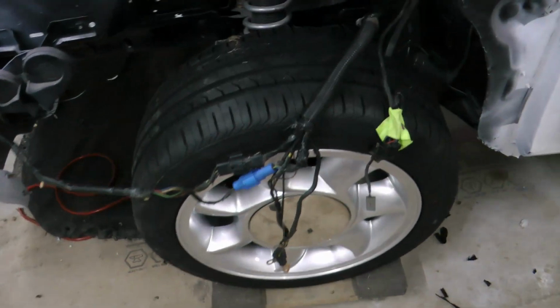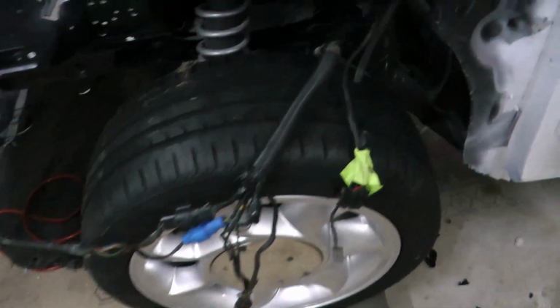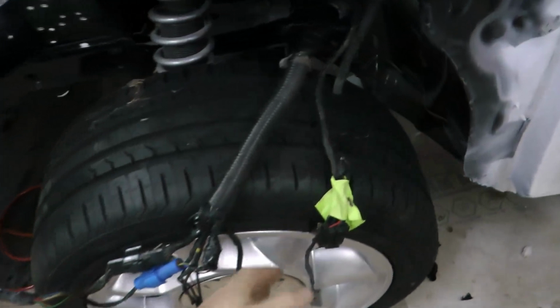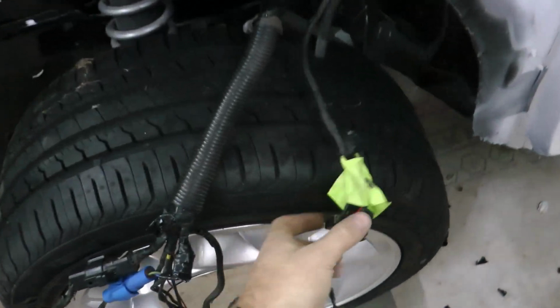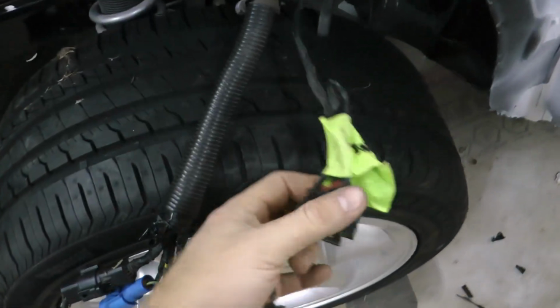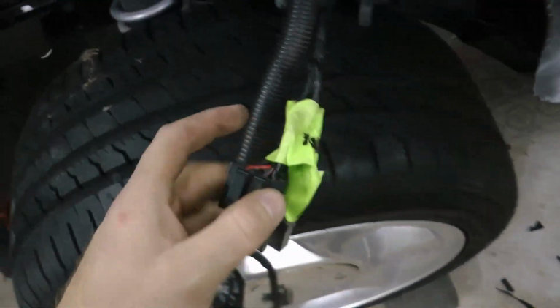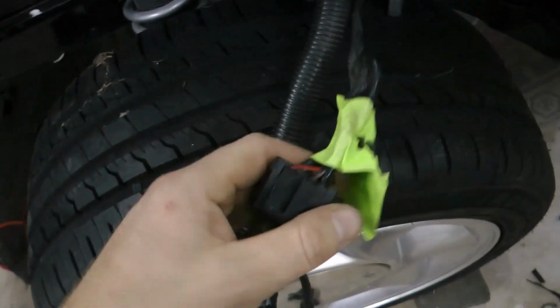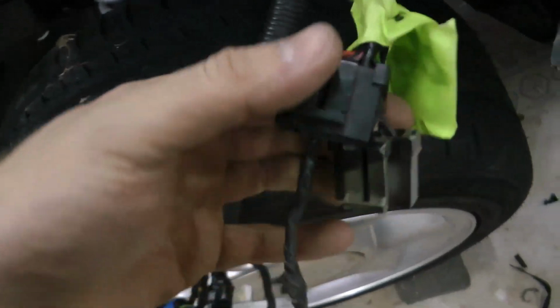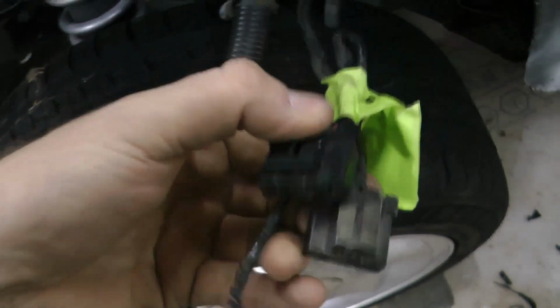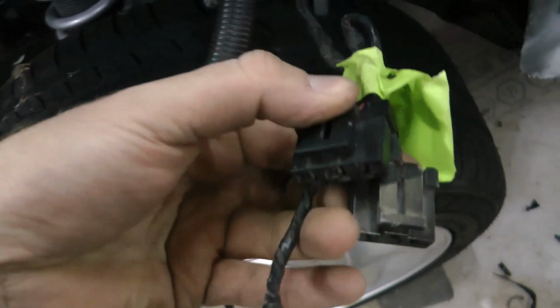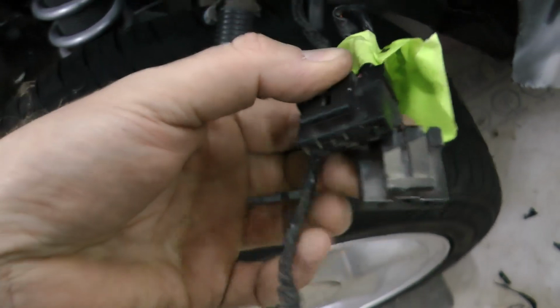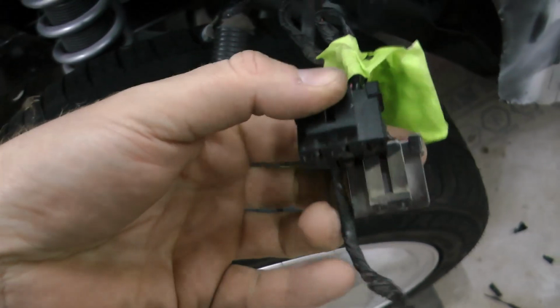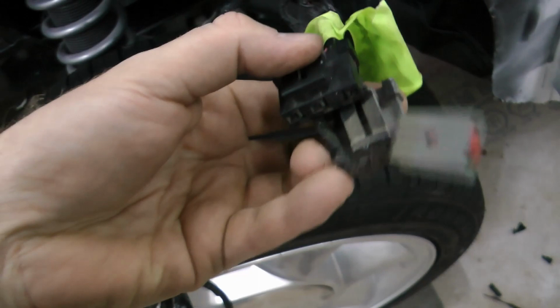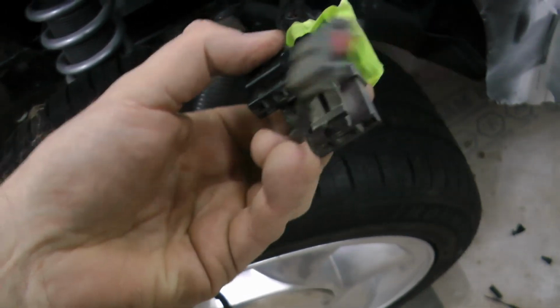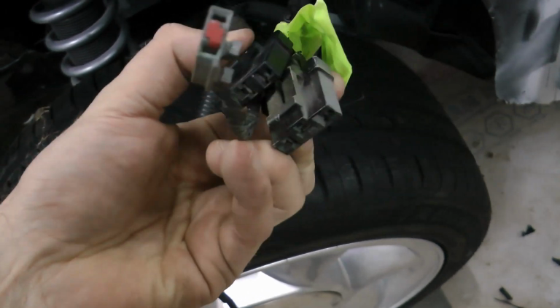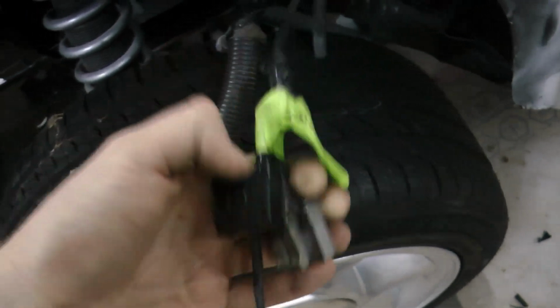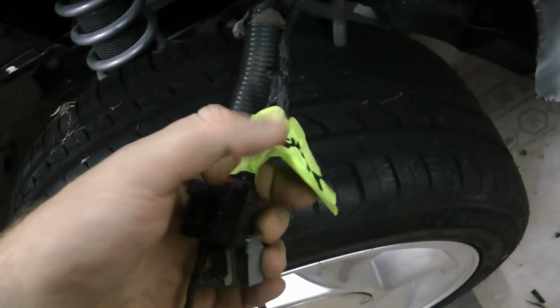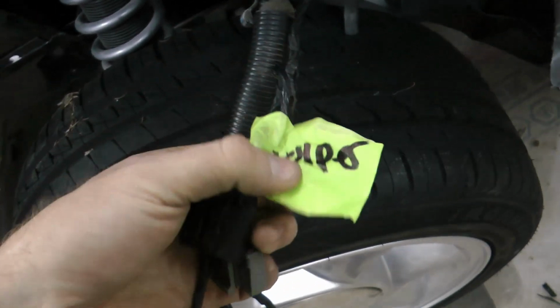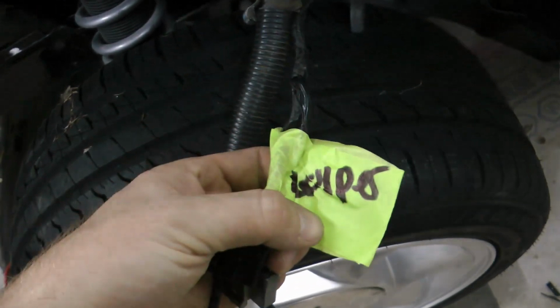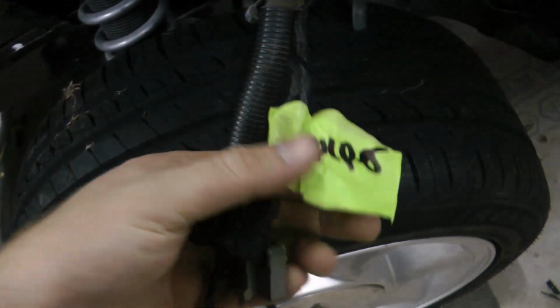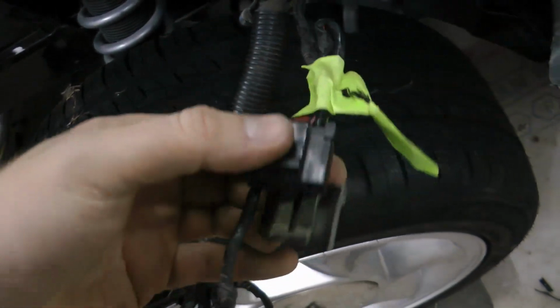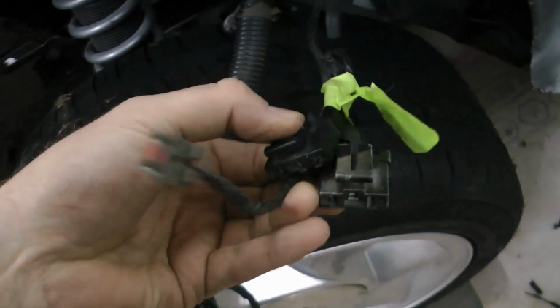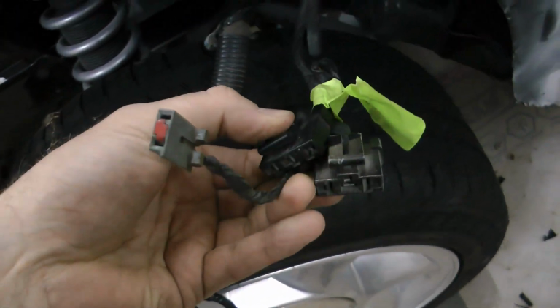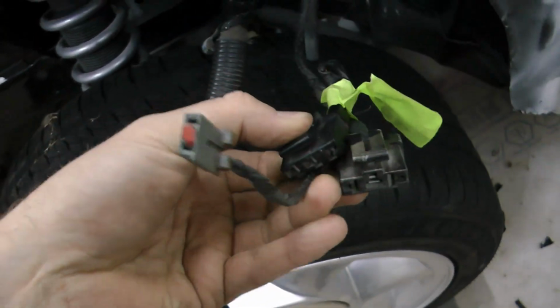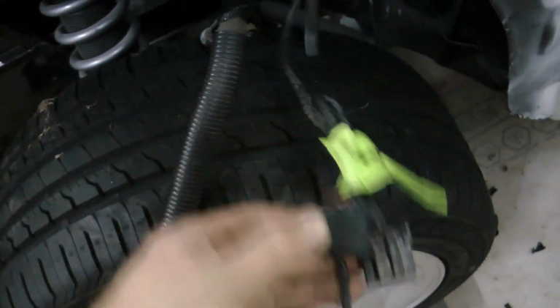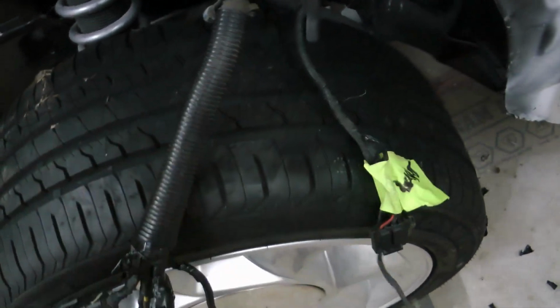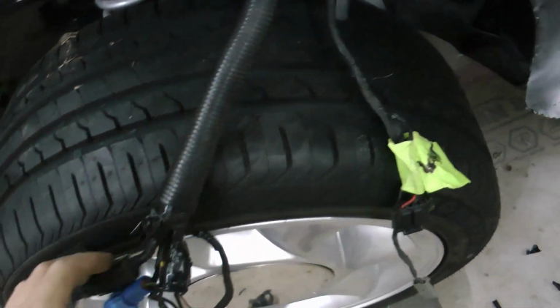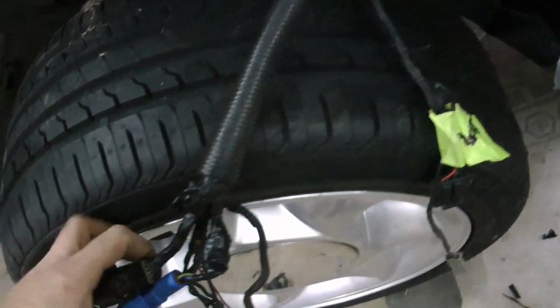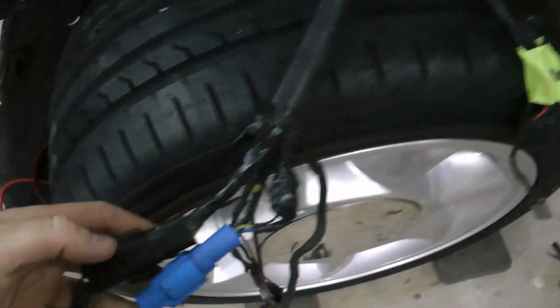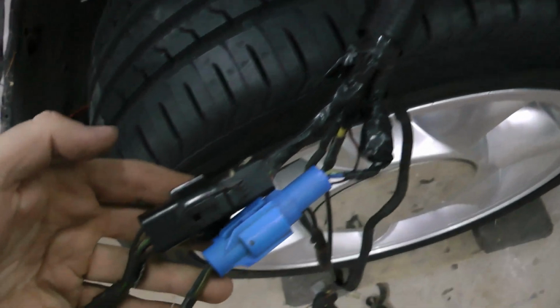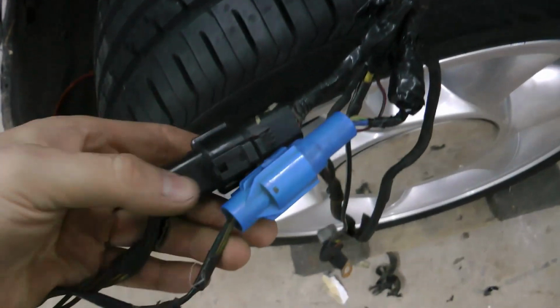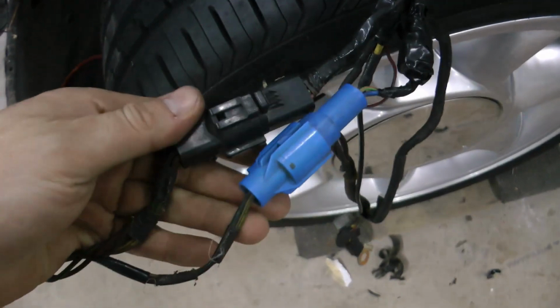From the stock harness, all I ended up using here were the wiper motor connectors, the blue and black plugs for the headlight harness, as well as the miscellaneous connectors which go to the starter solenoid.